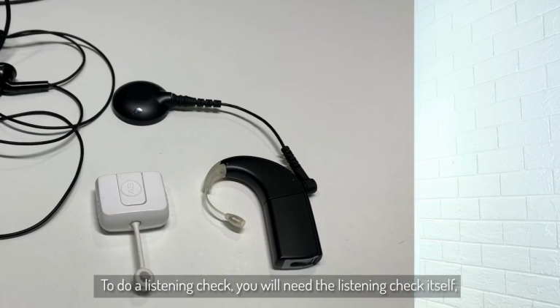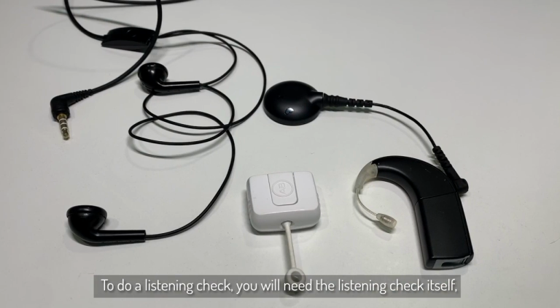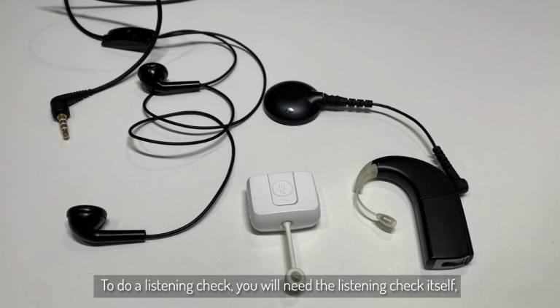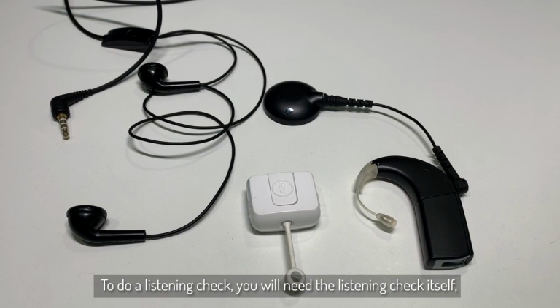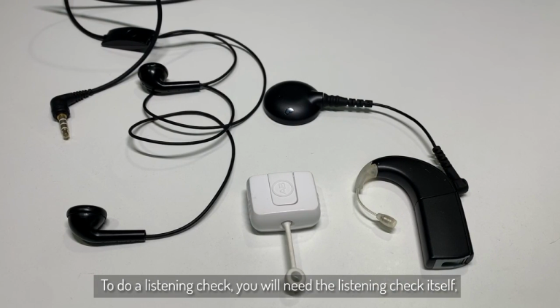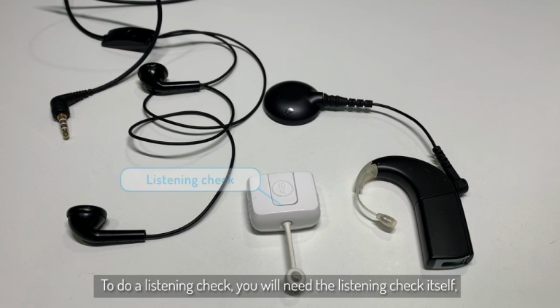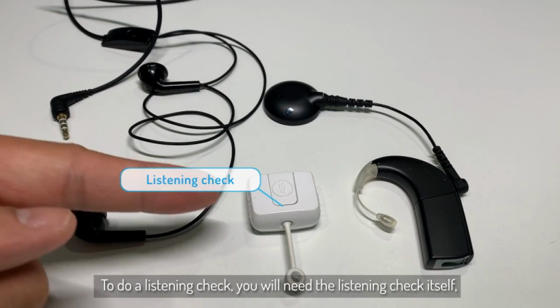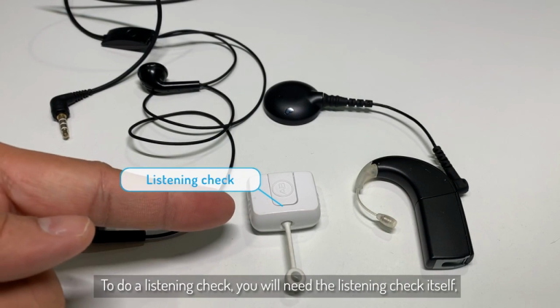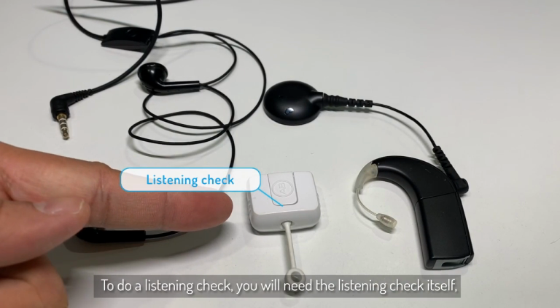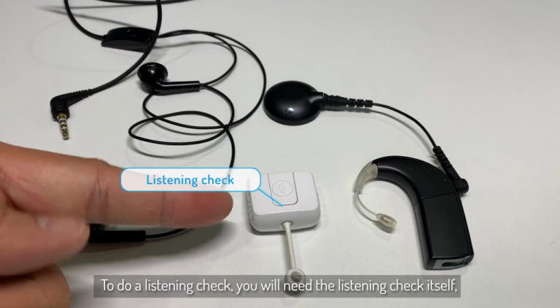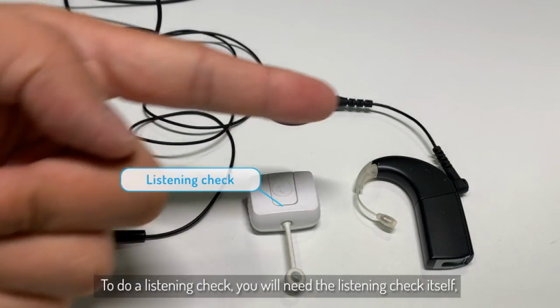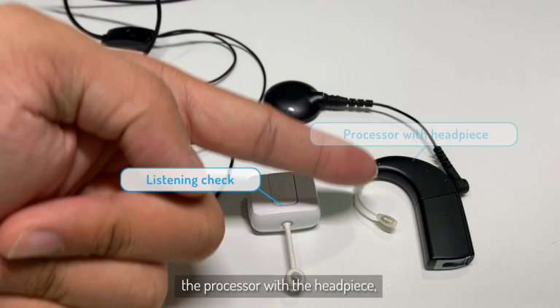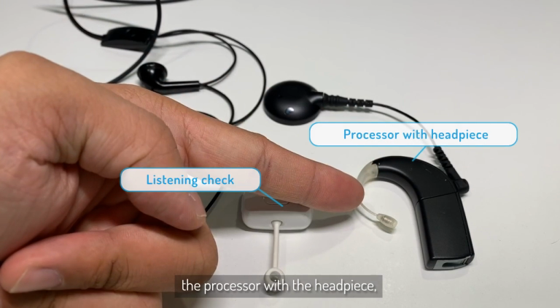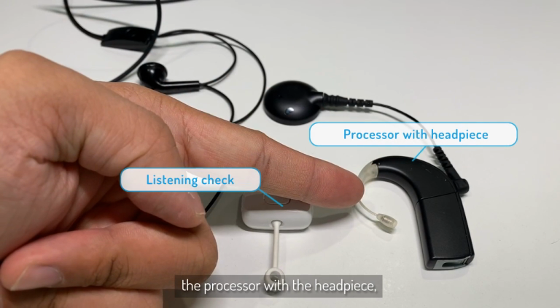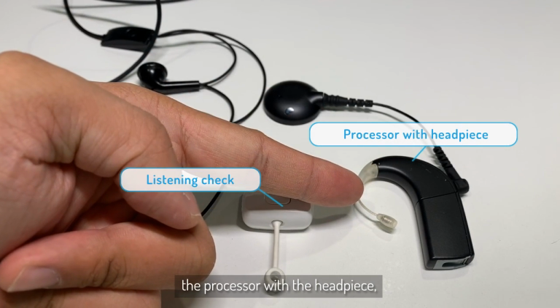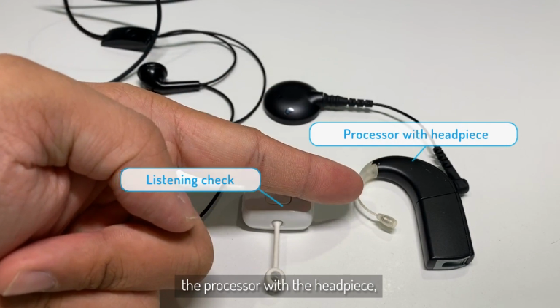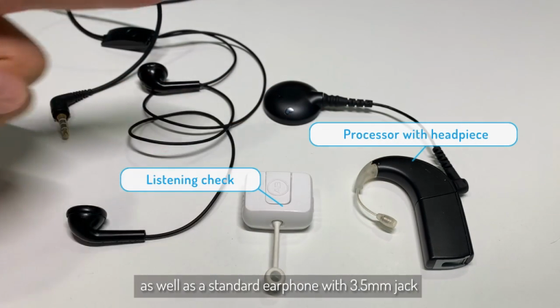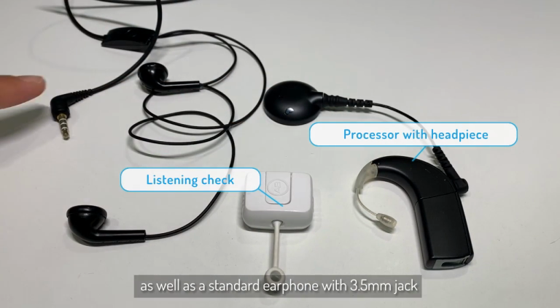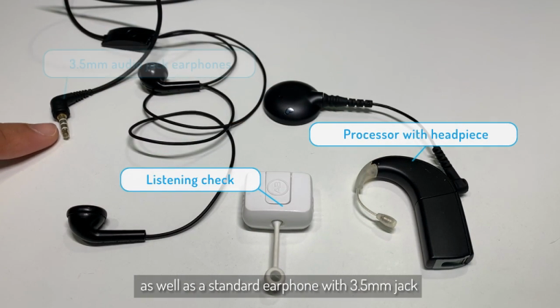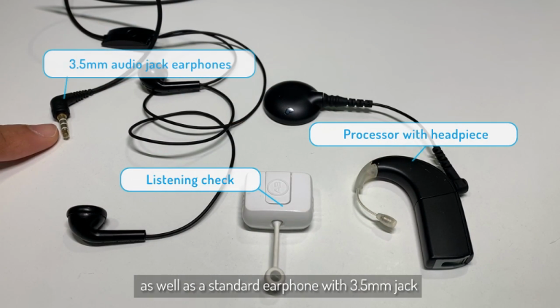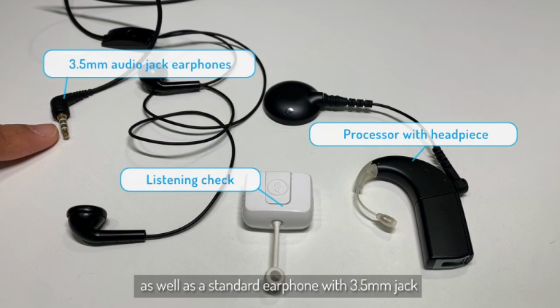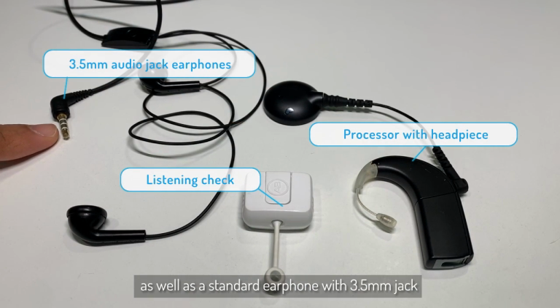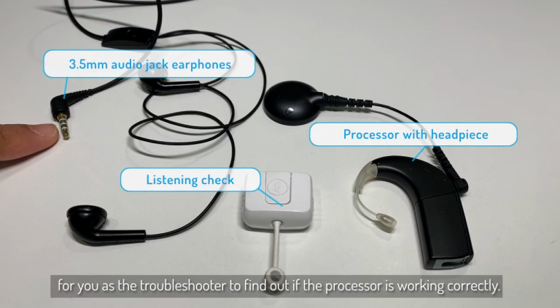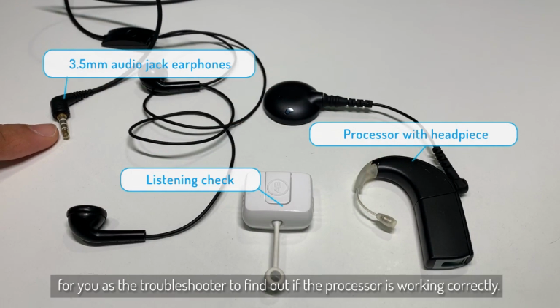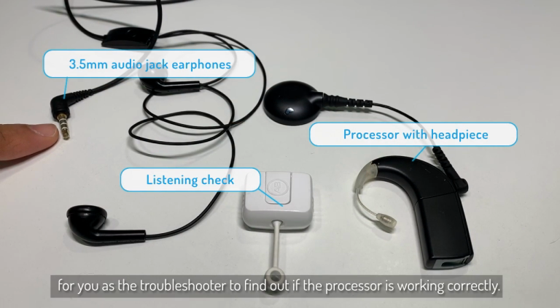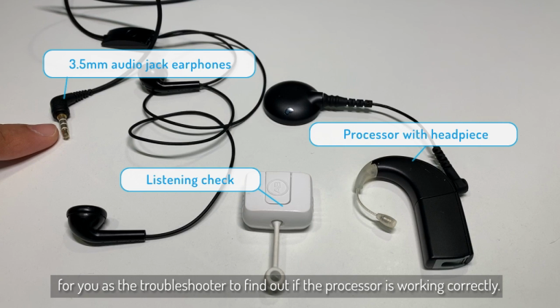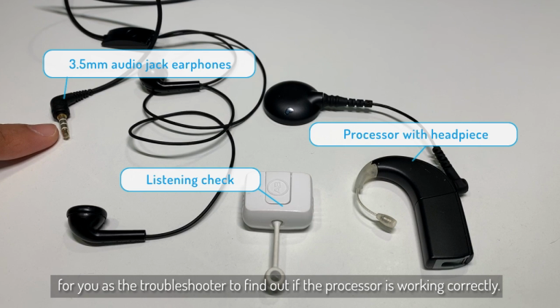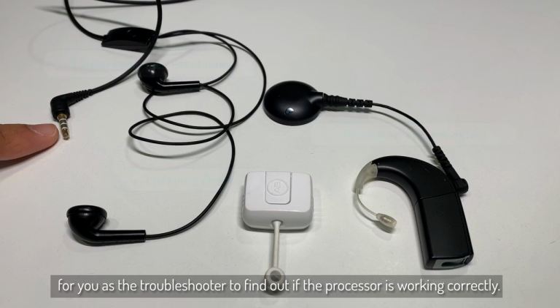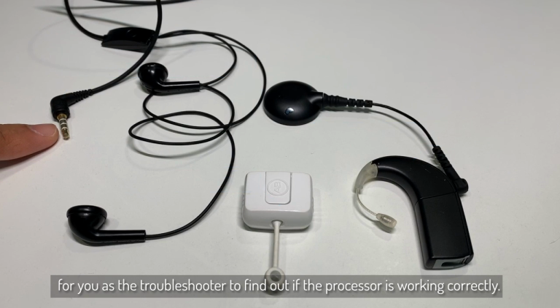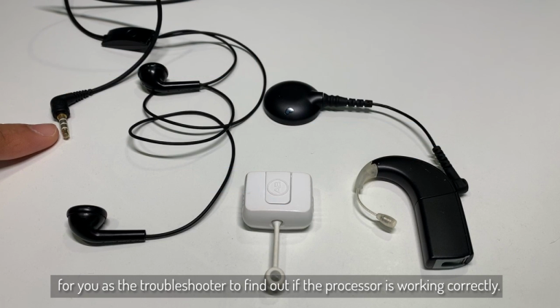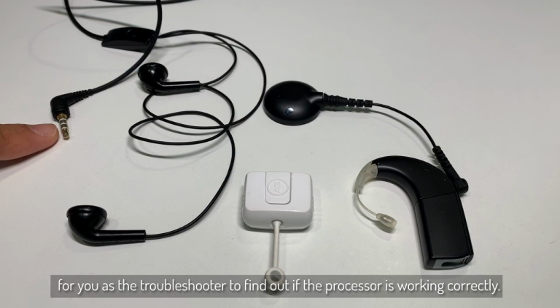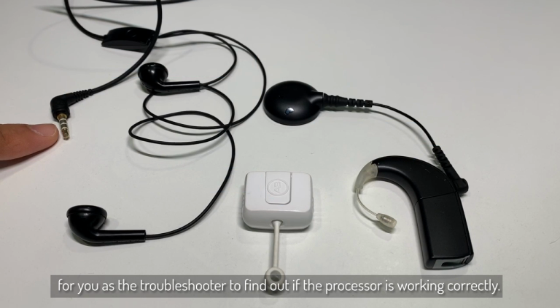To do a listening check, you'll need the listening check itself, the processor with the headpiece, as well as a standard 3.5mm jack for you as the troubleshooter to find out if the processor is working correctly.